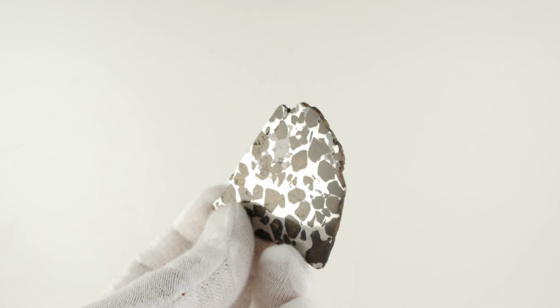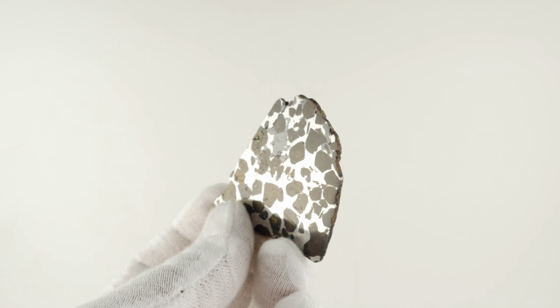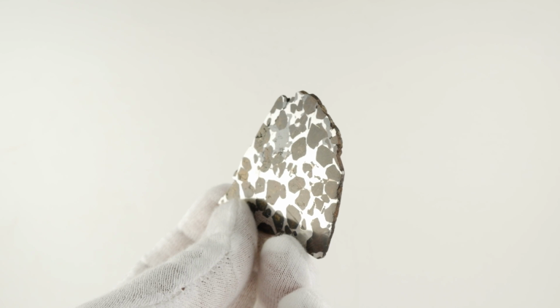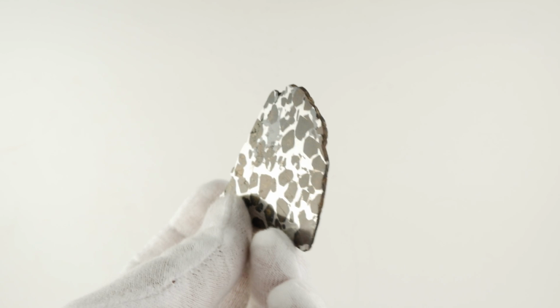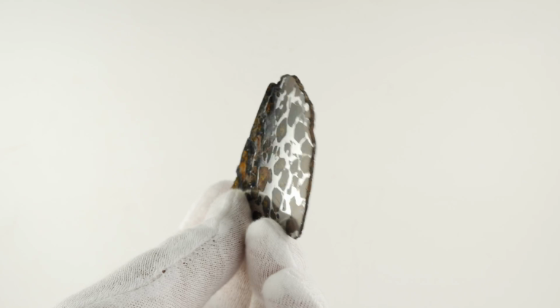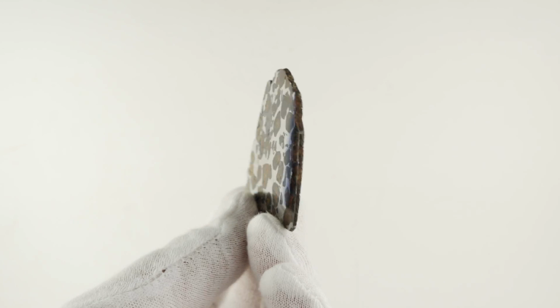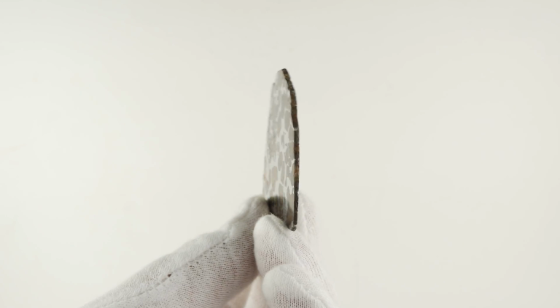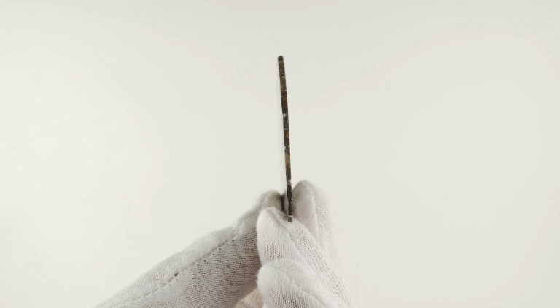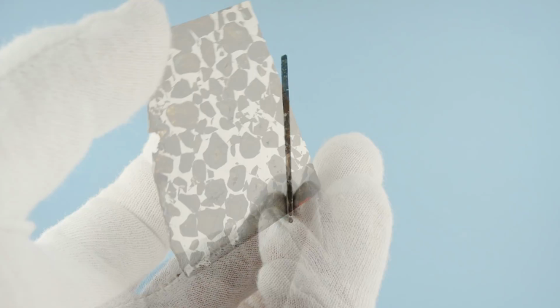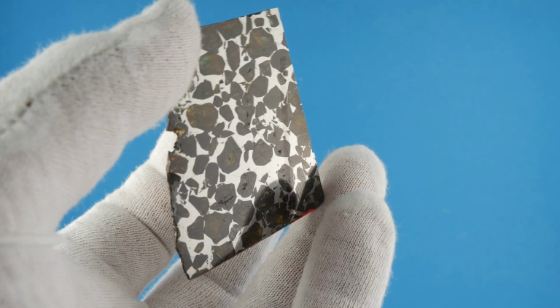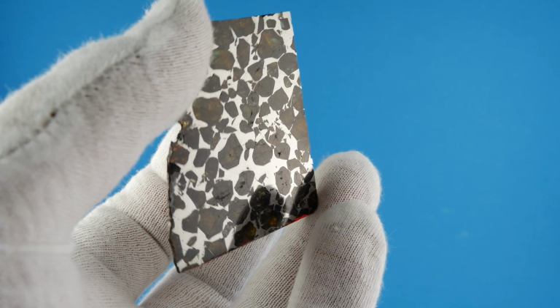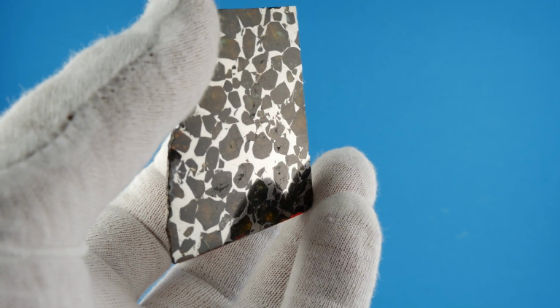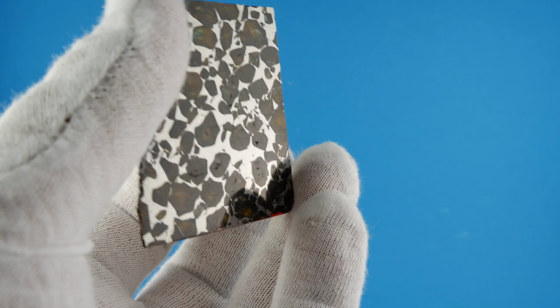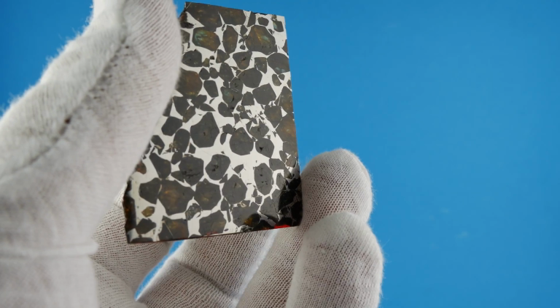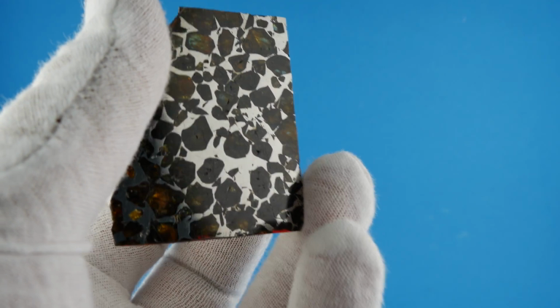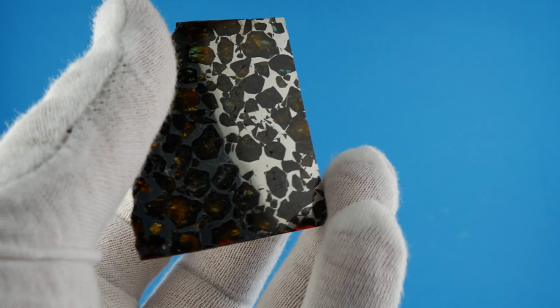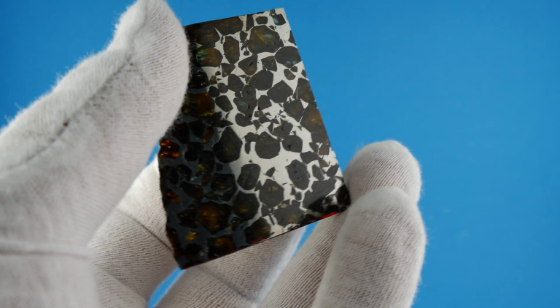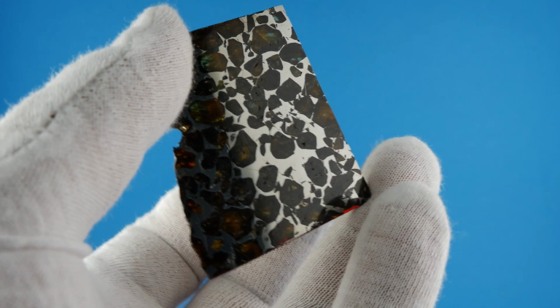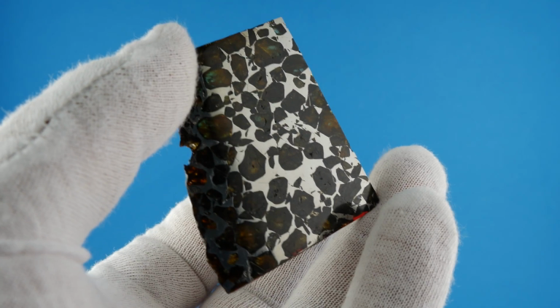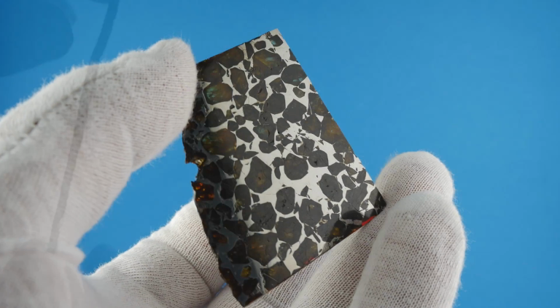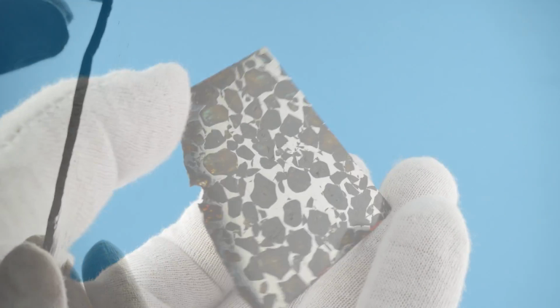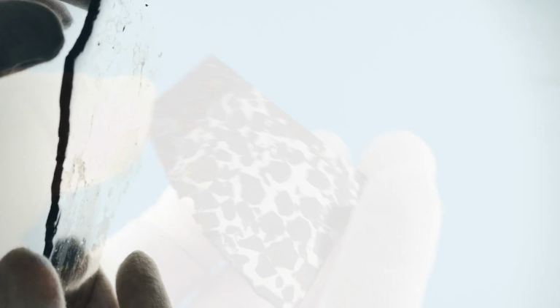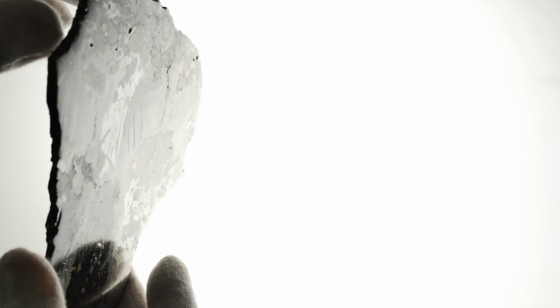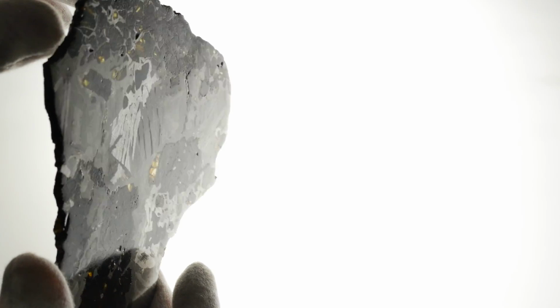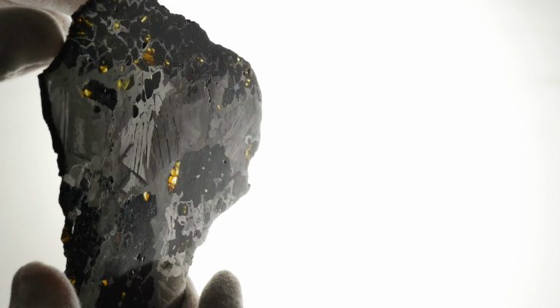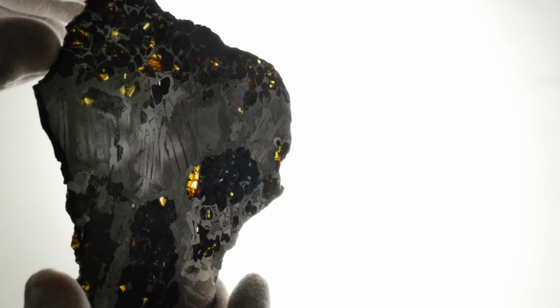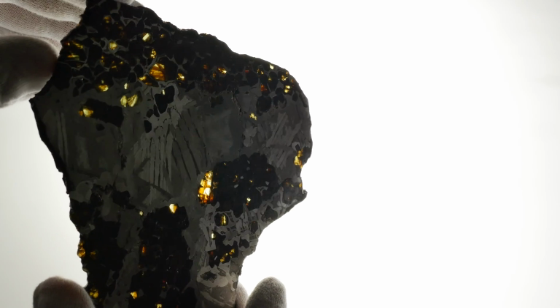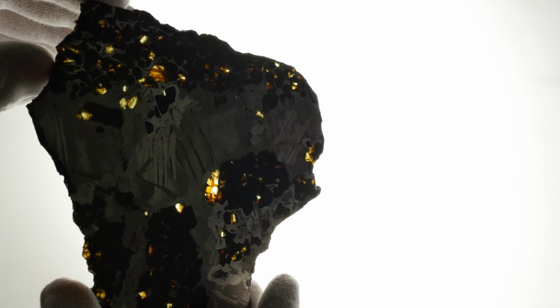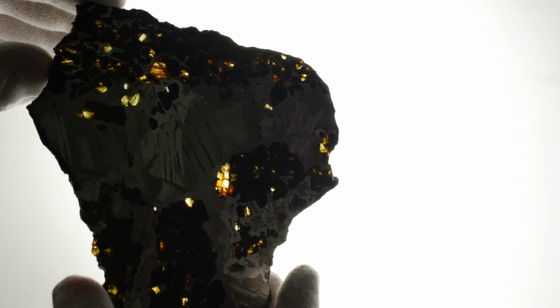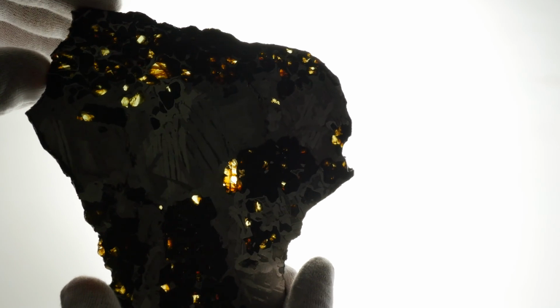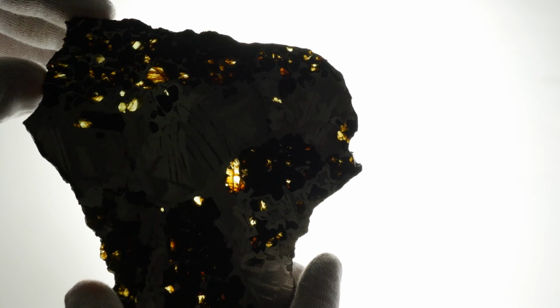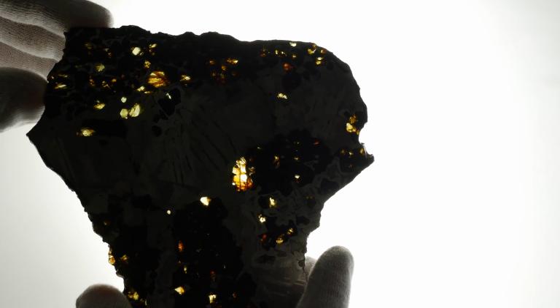Mention the word Semscan to a meteorite collector and they will probably envision the autumn green, olivine-rich, Russian pallasite that everyone knows and loves. And who would blame them?